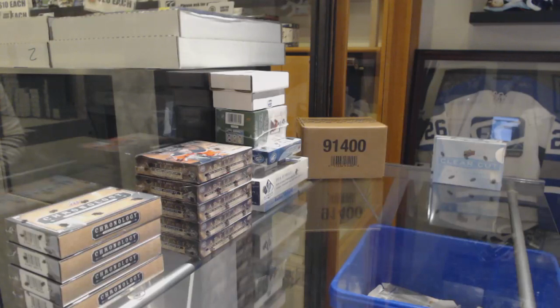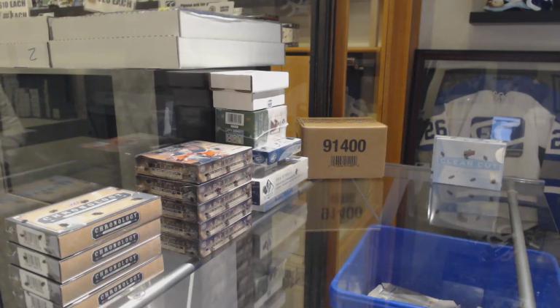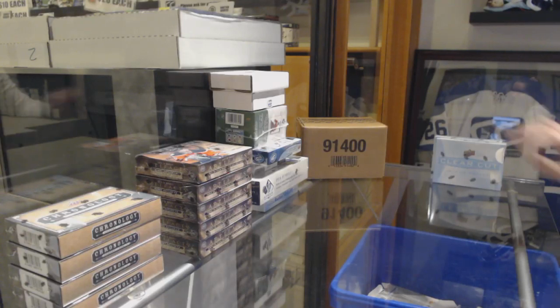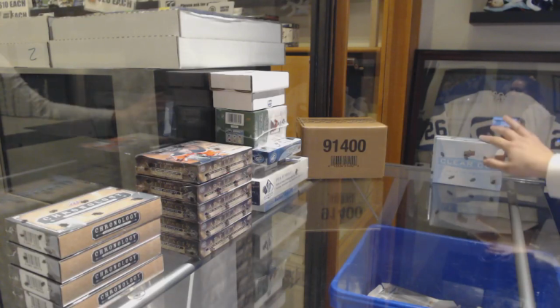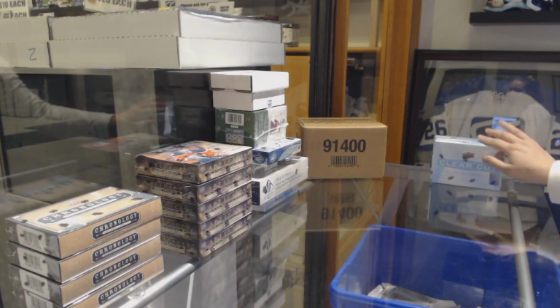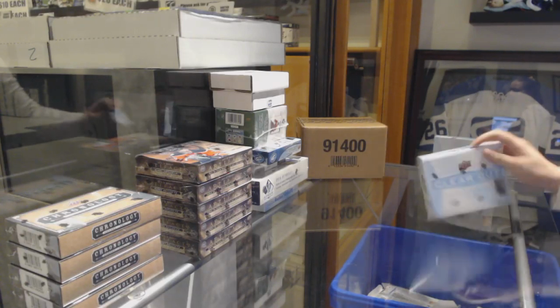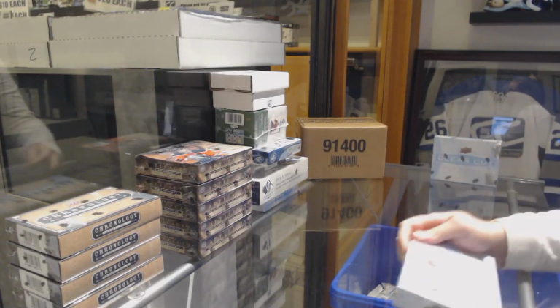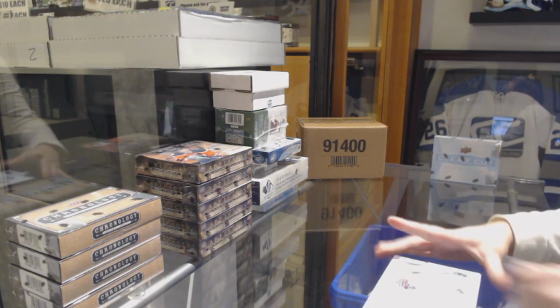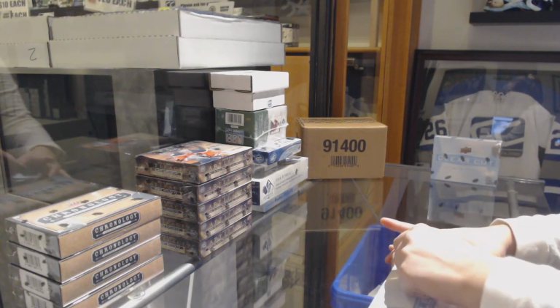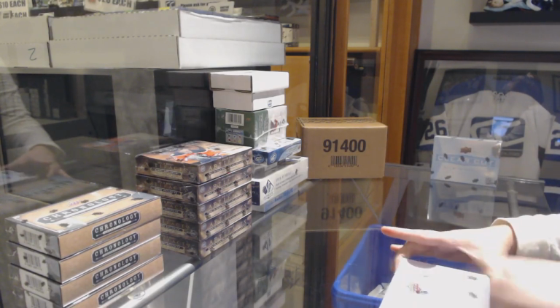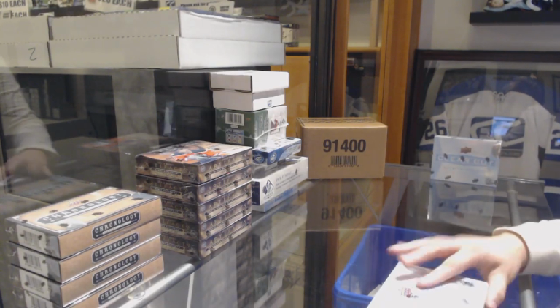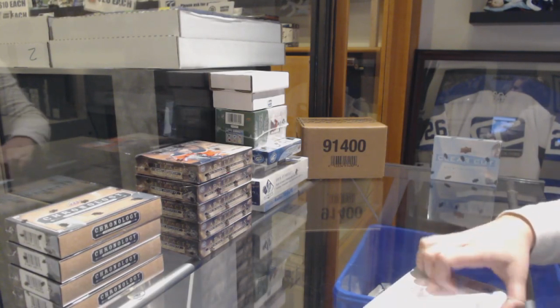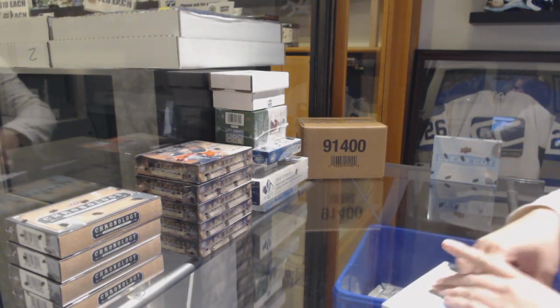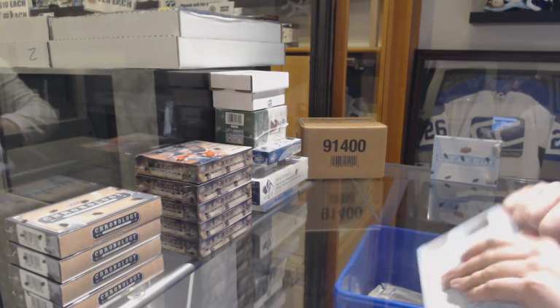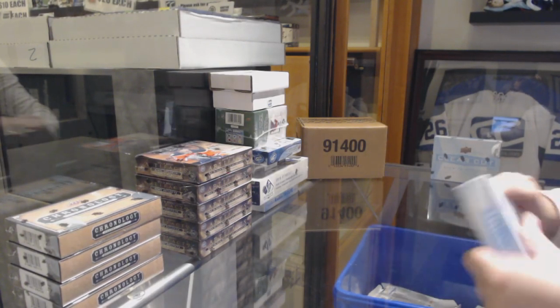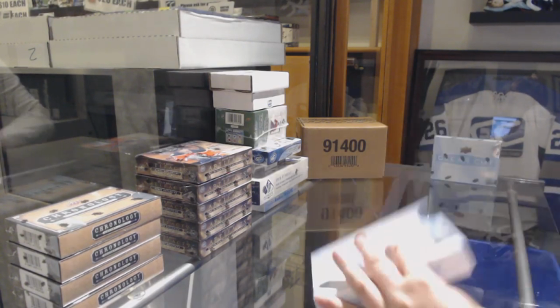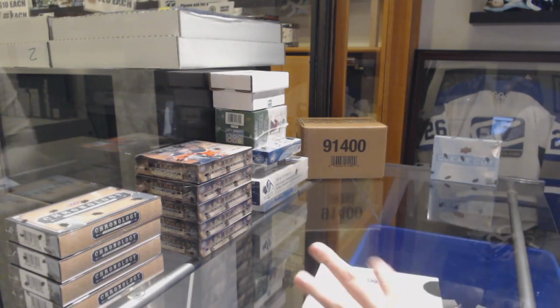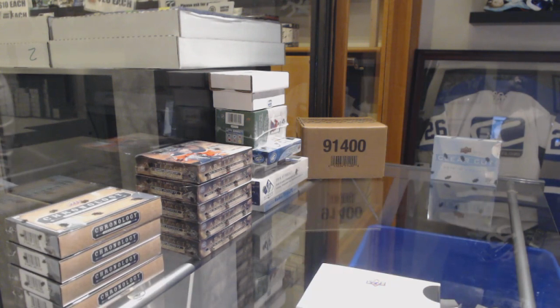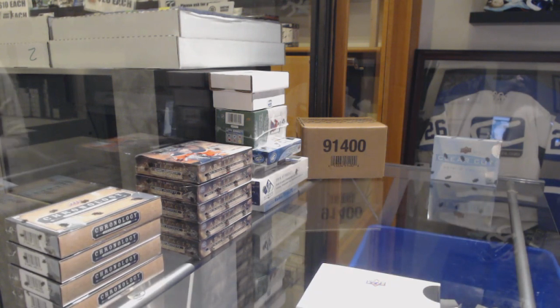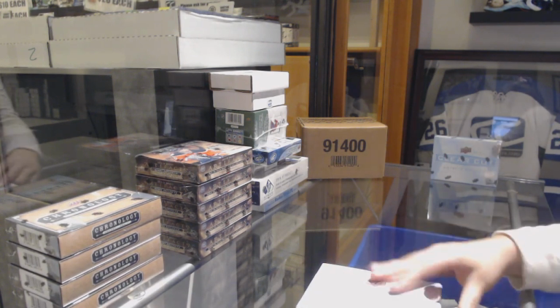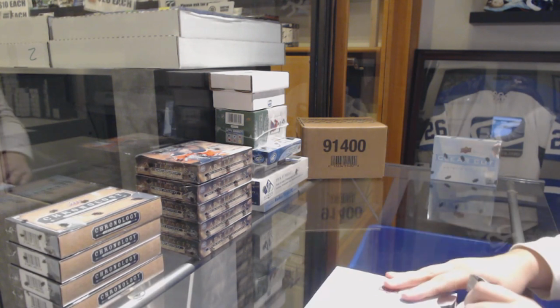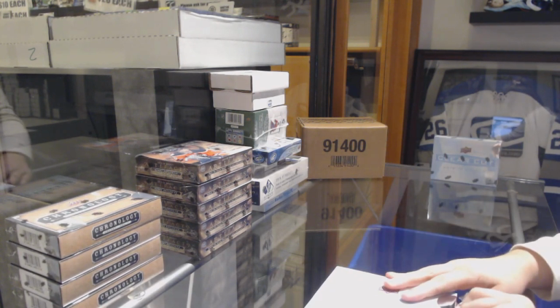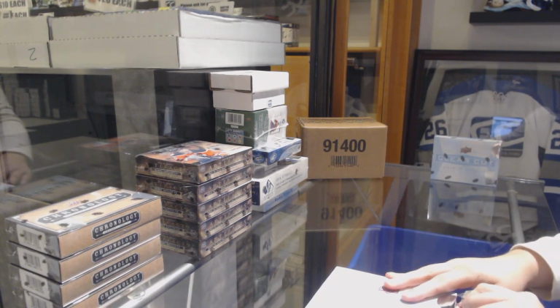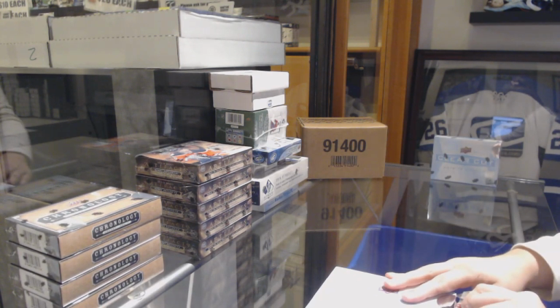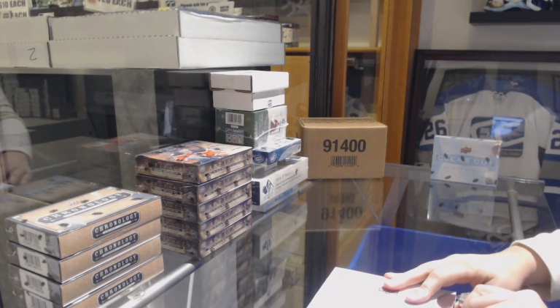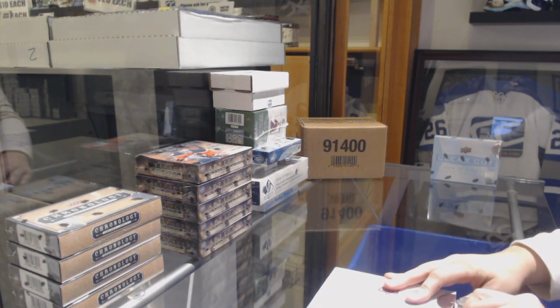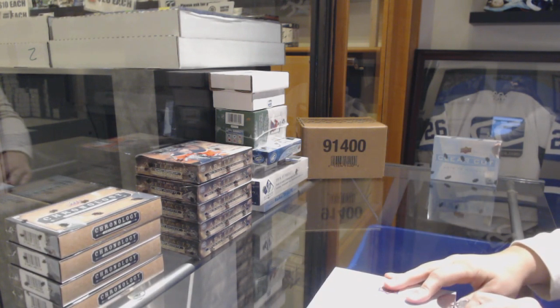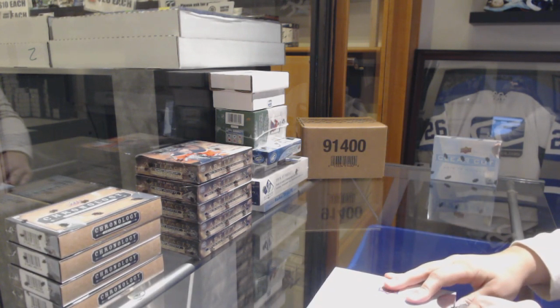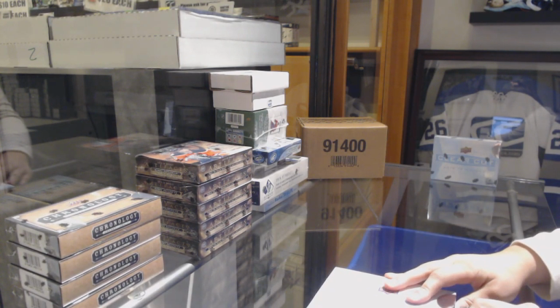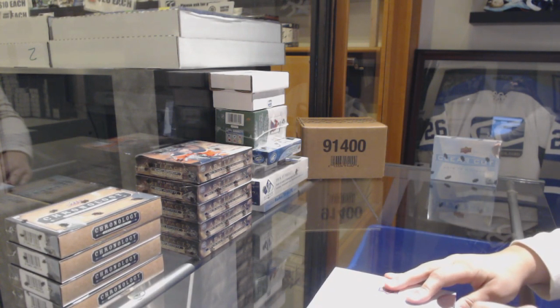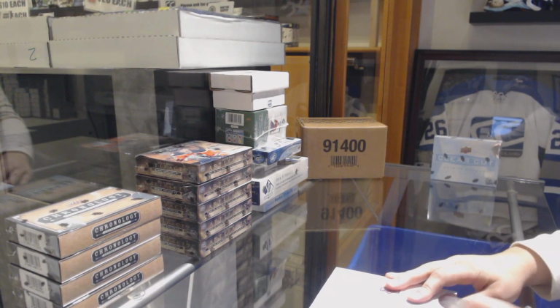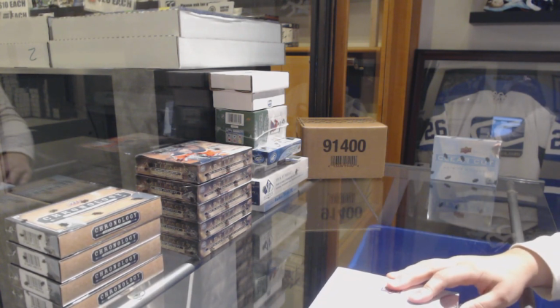All right, backhand shelves. Two-box break of 1819 Upper Deck Clear Cut. Best of luck, sir.